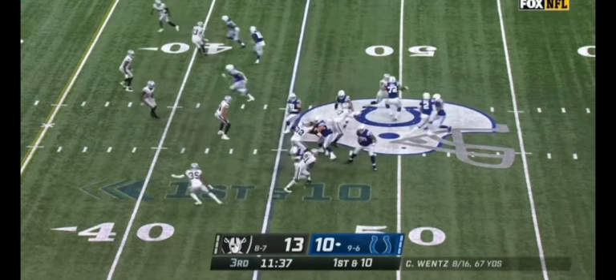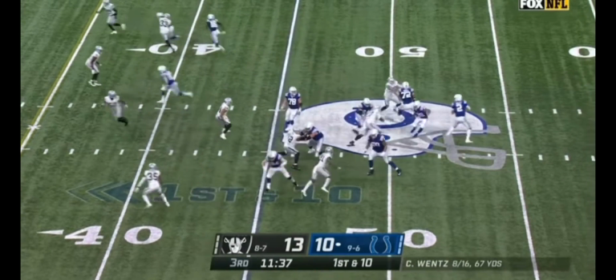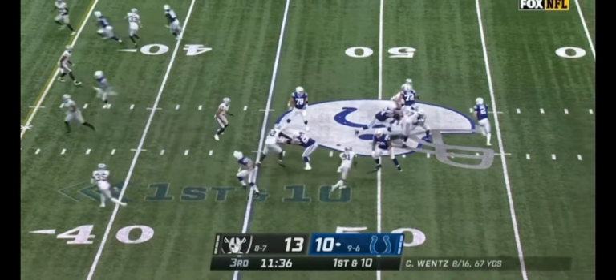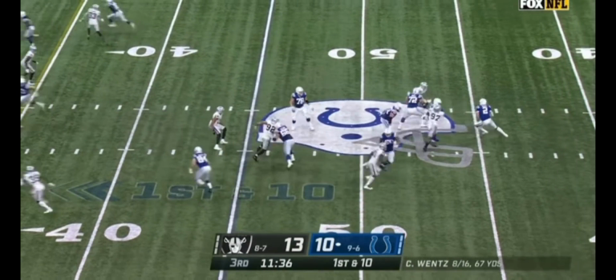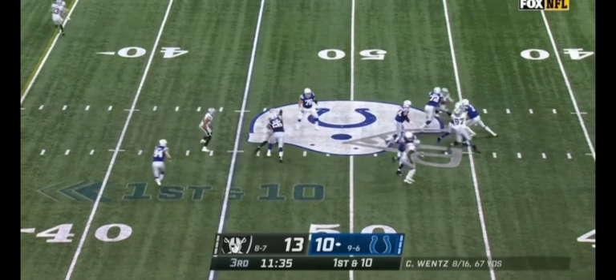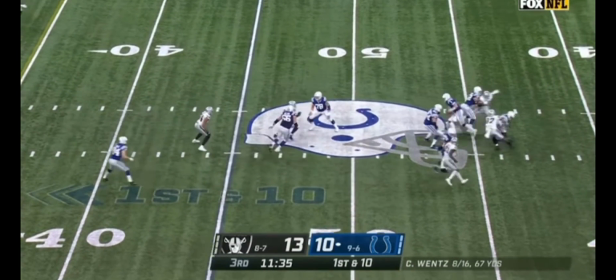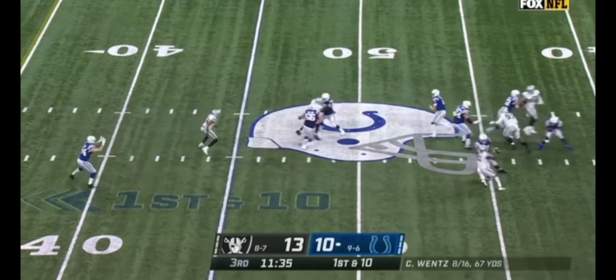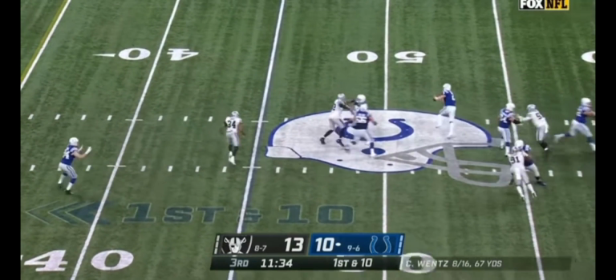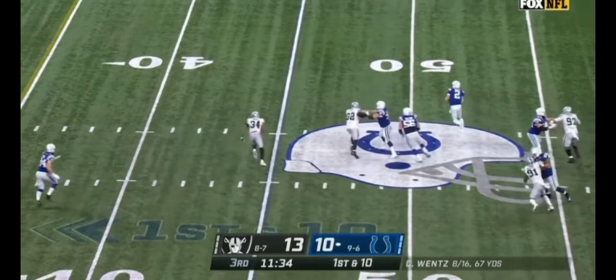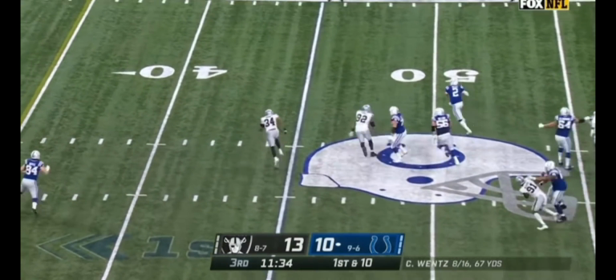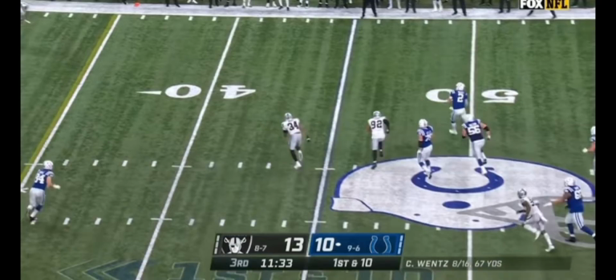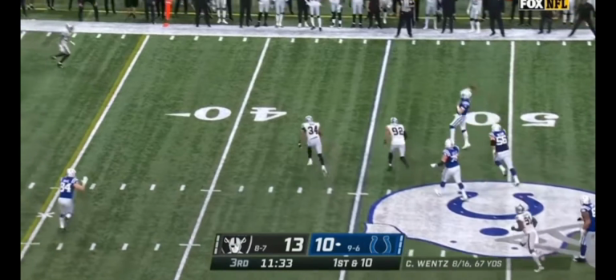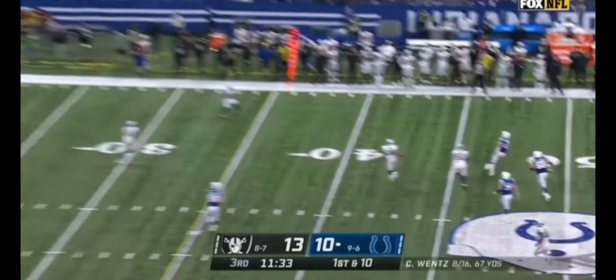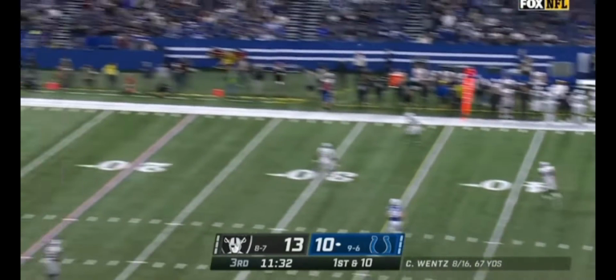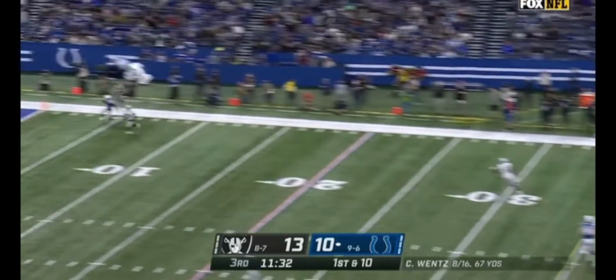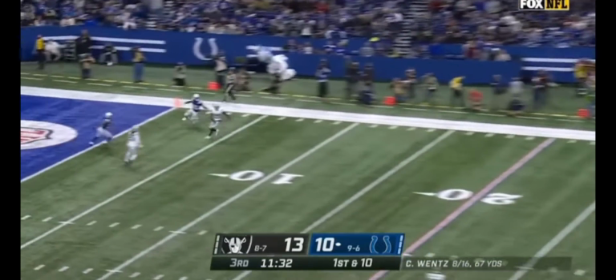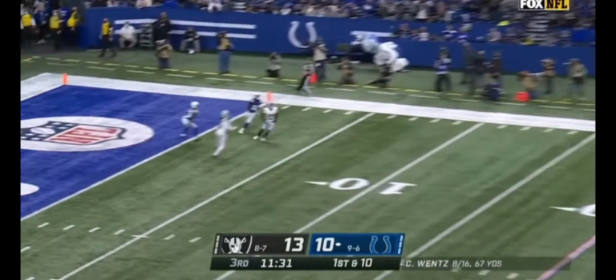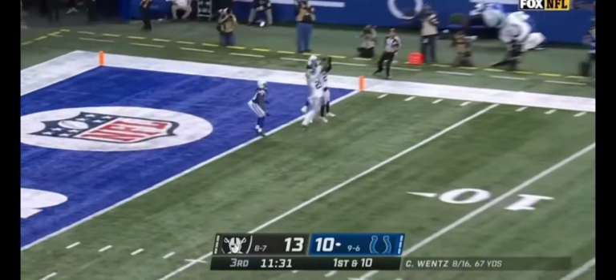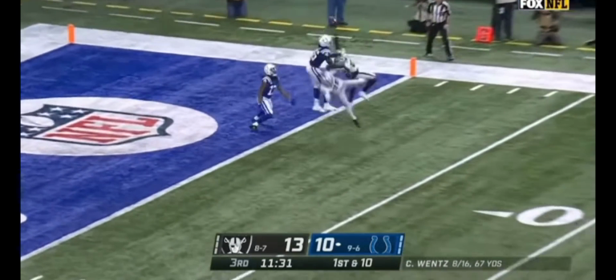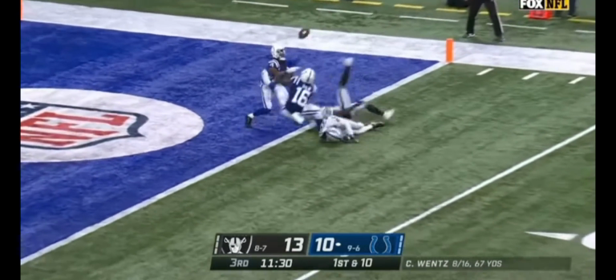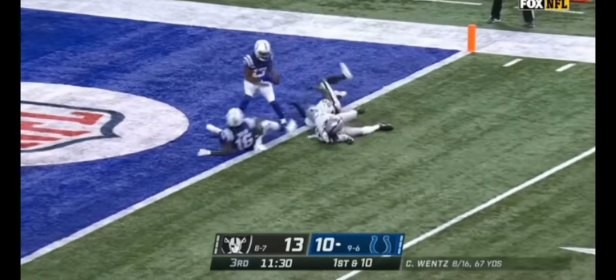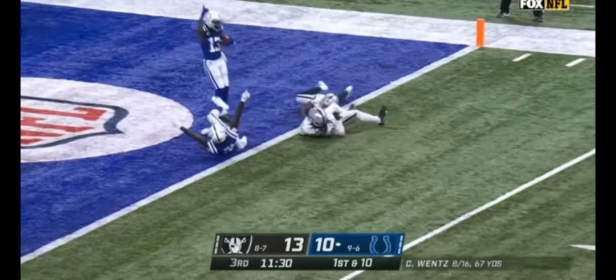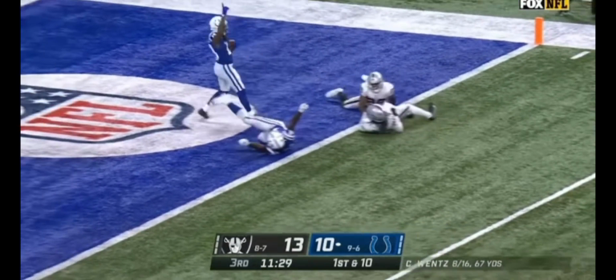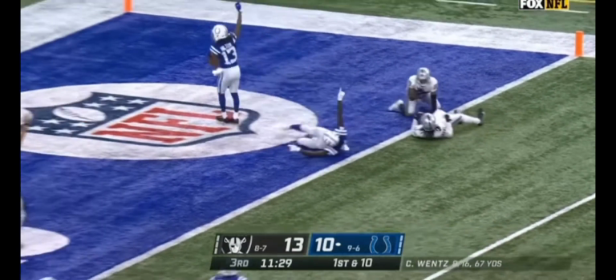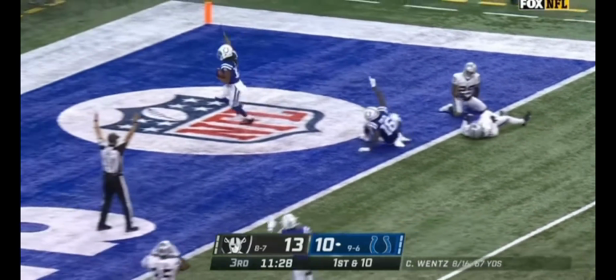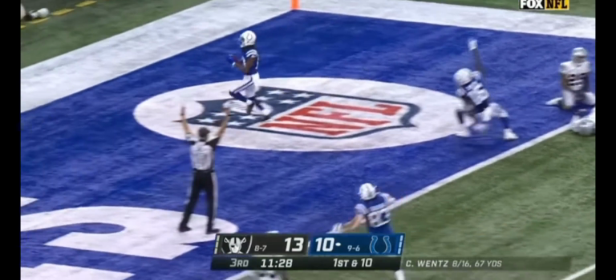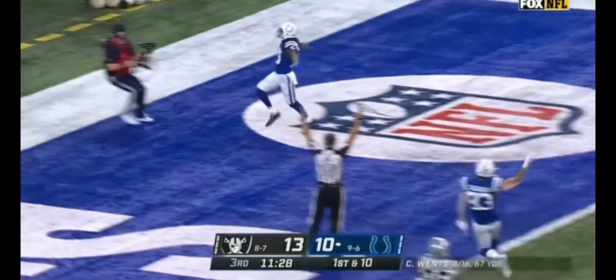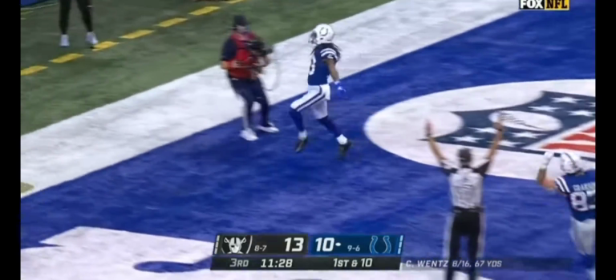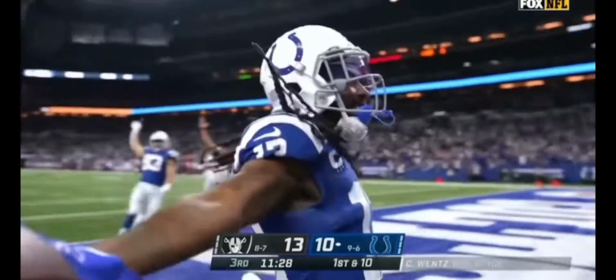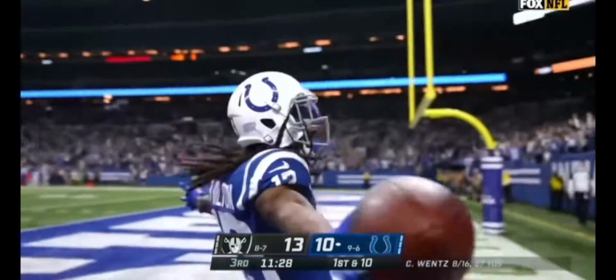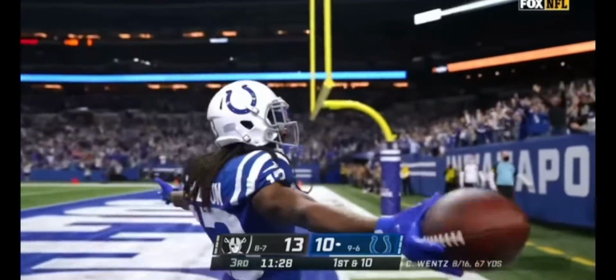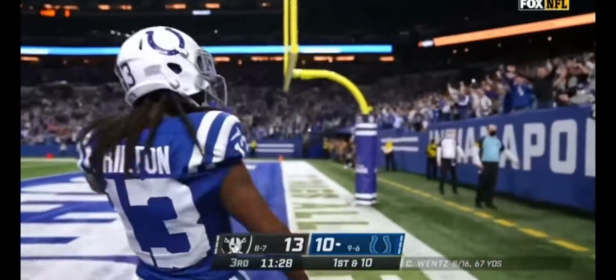From the 45, fake to Taylor, Wentz steps up, Wentz fires downfield — caught on the deflection! T.Y. Hilton, touchdown!